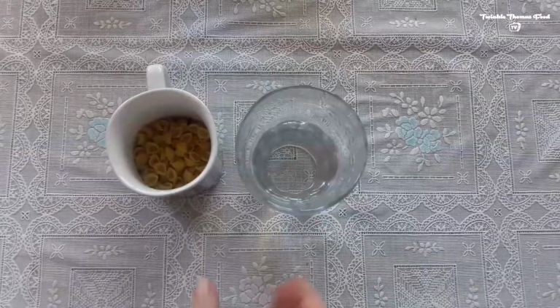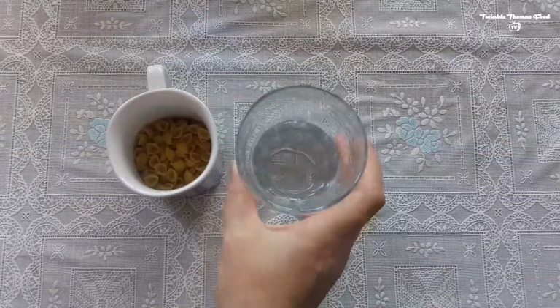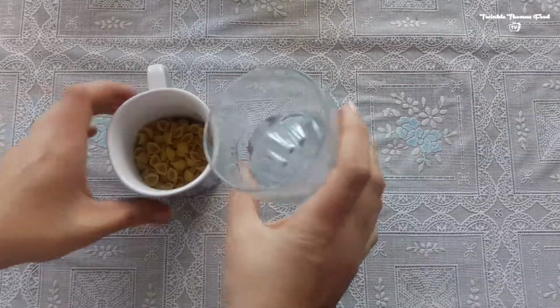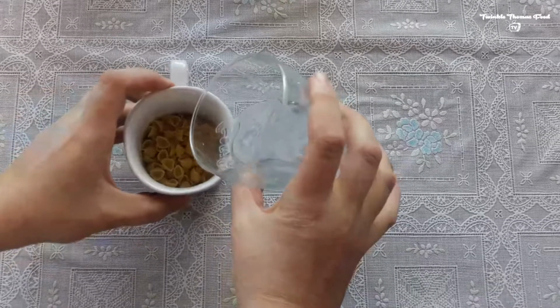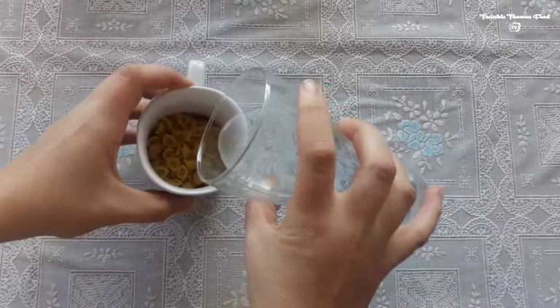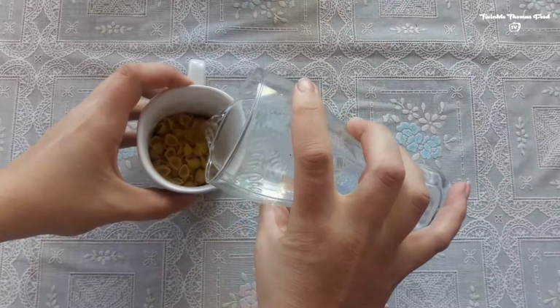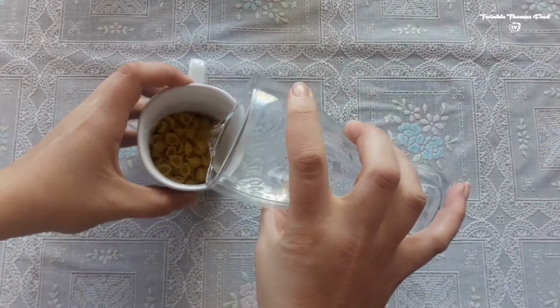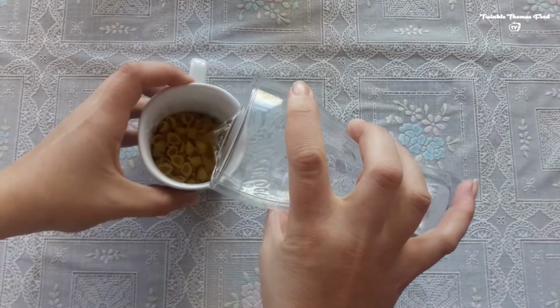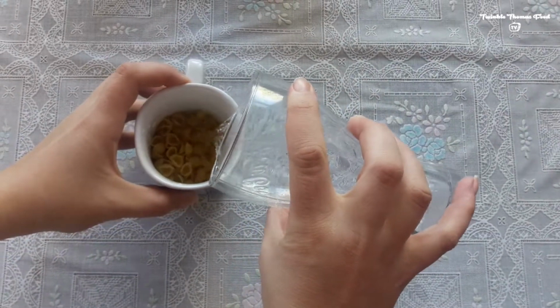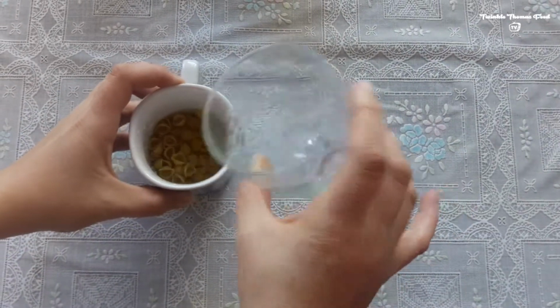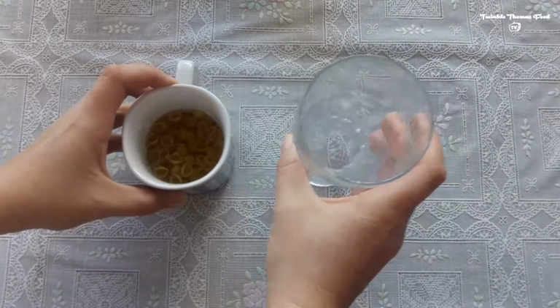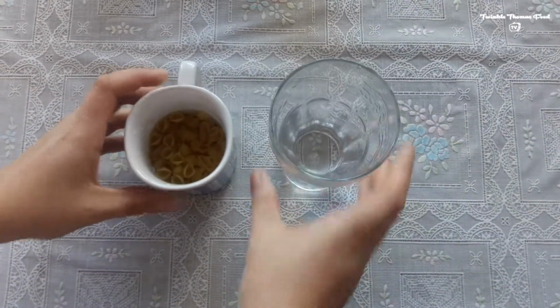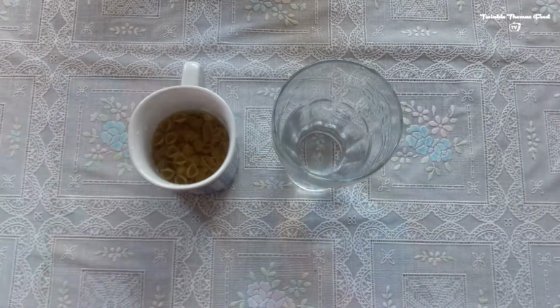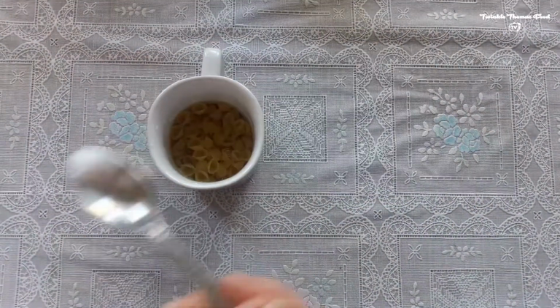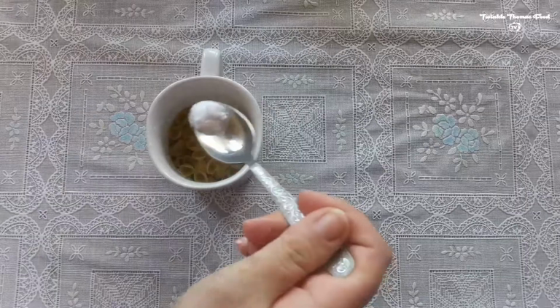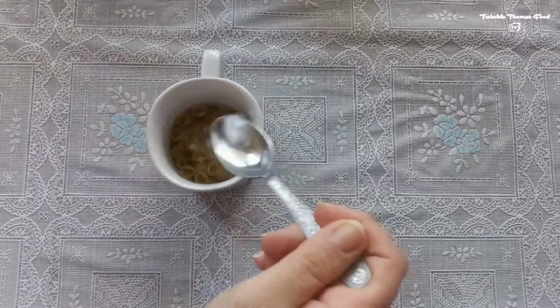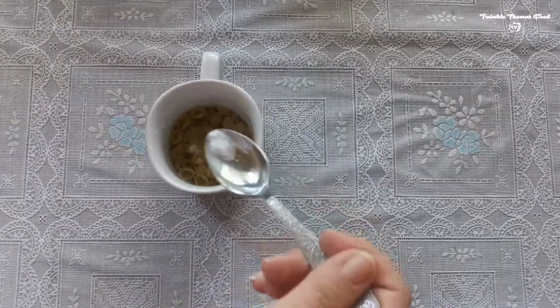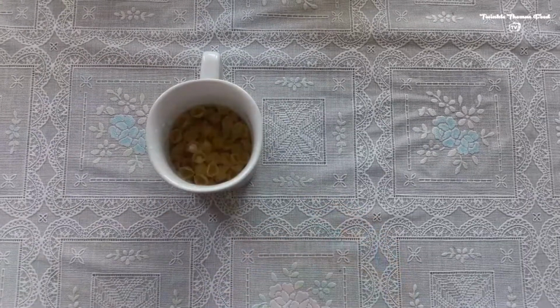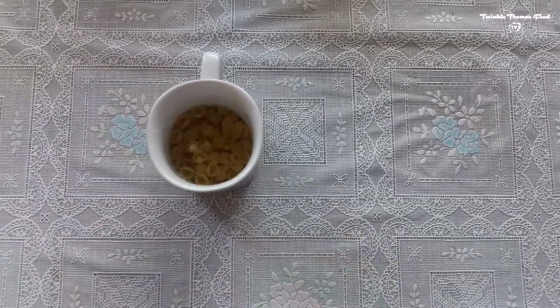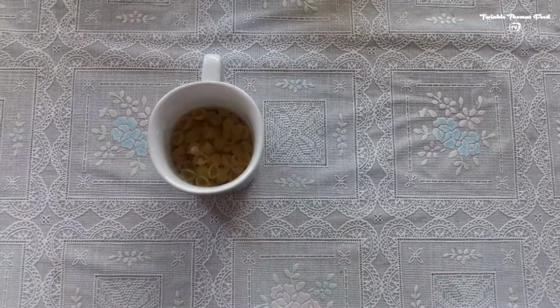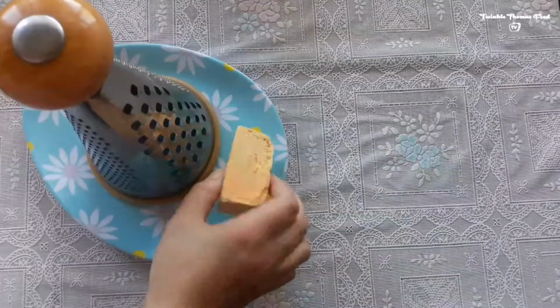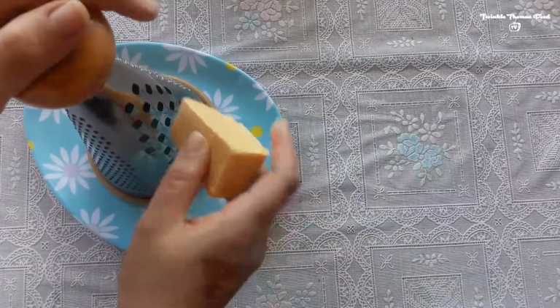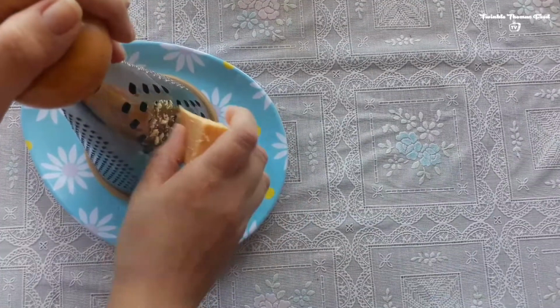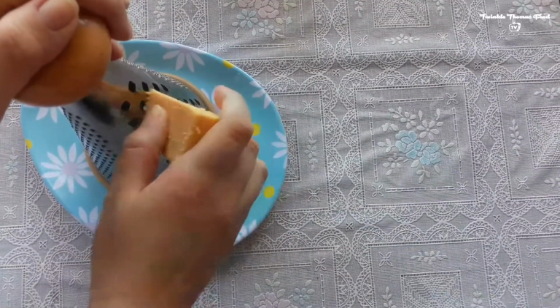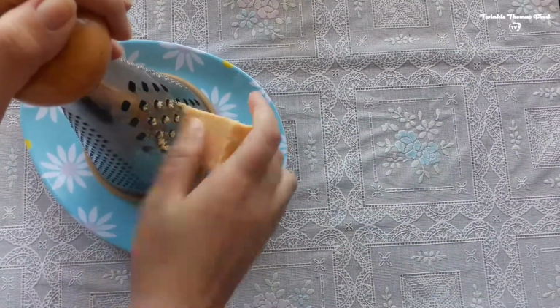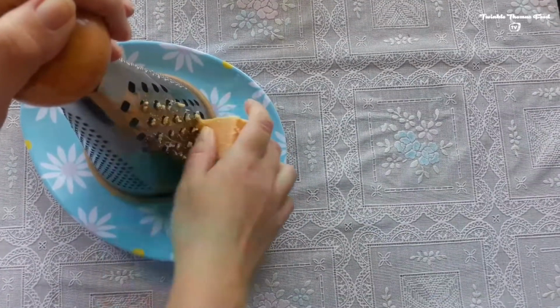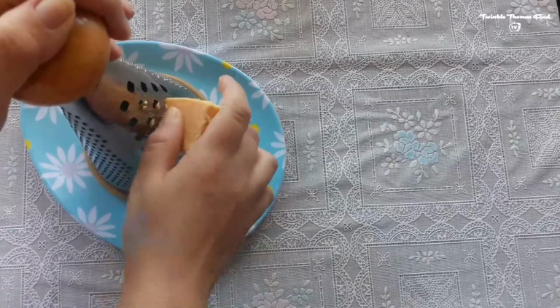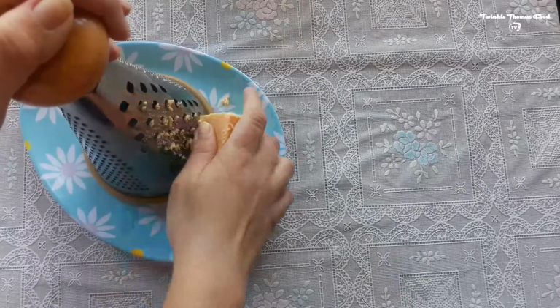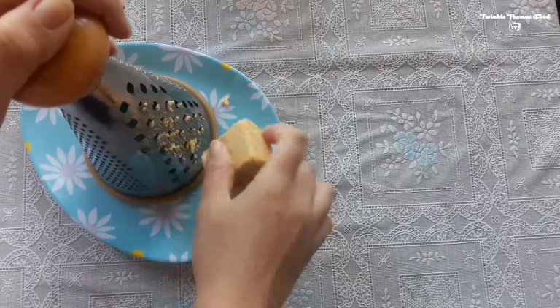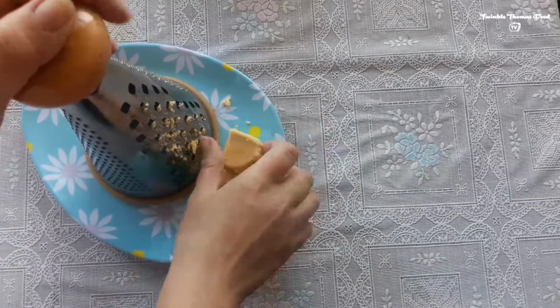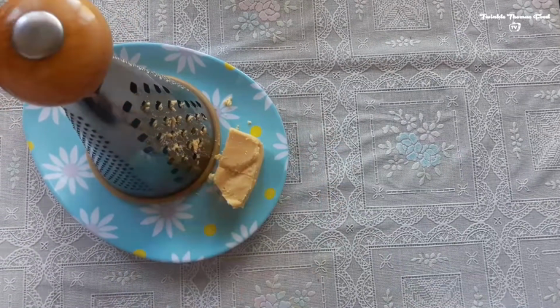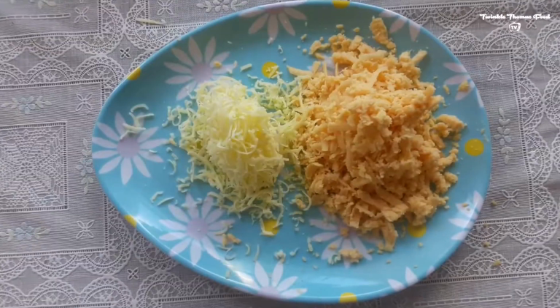Add water until it covers the whole macaroni, then add a little bit of salt. Microwave it for two to three minutes, and while it is in the microwave, prepare the cheese.